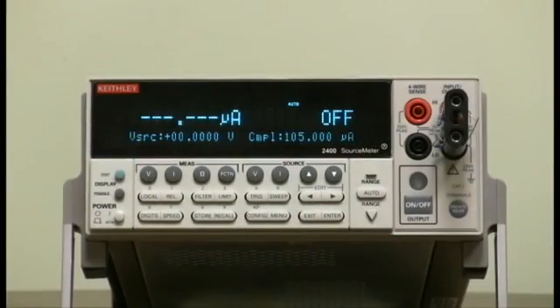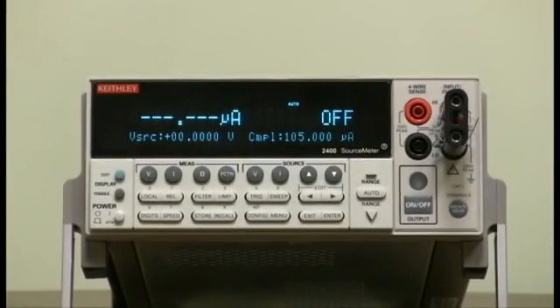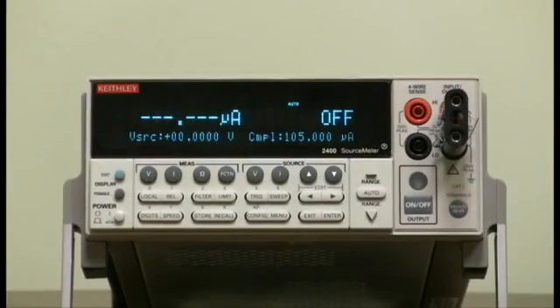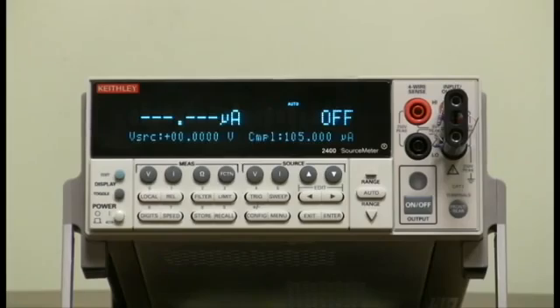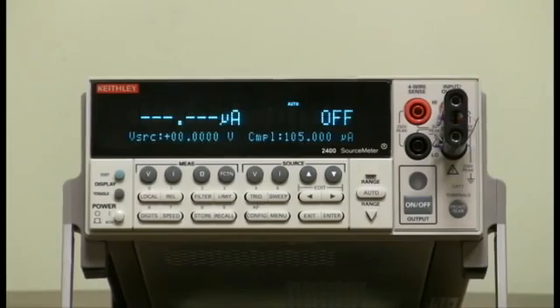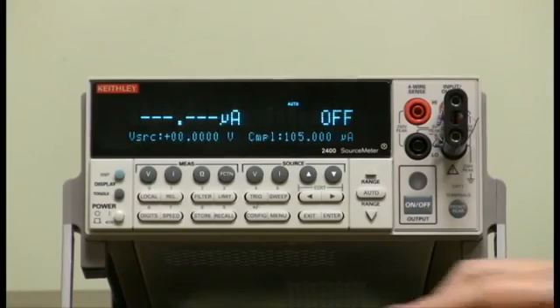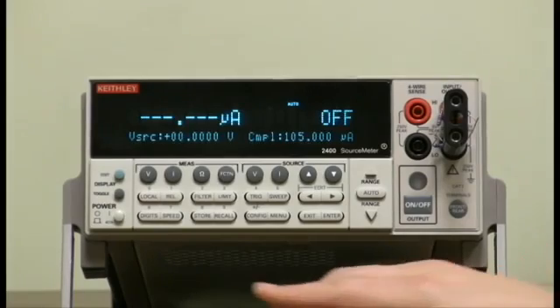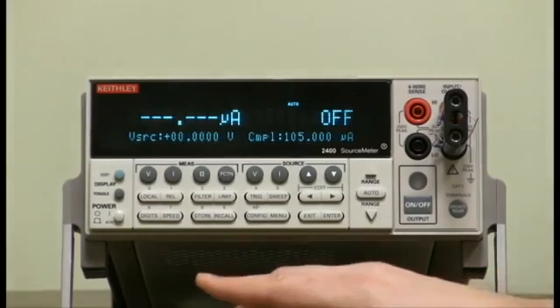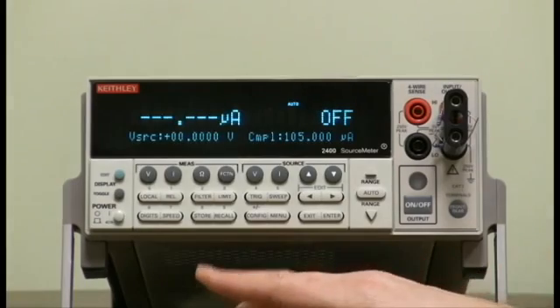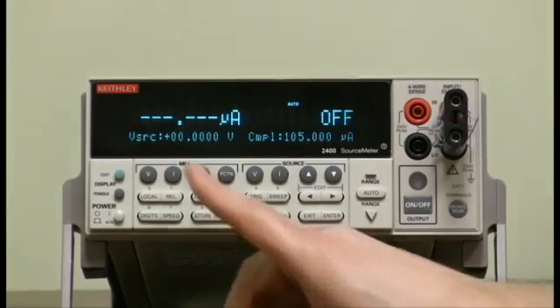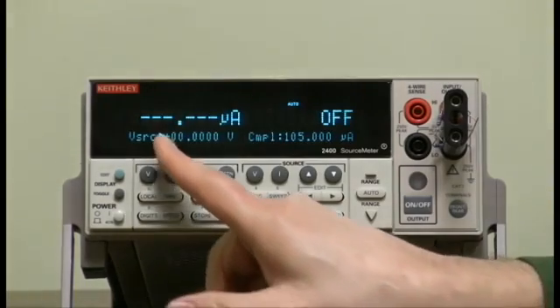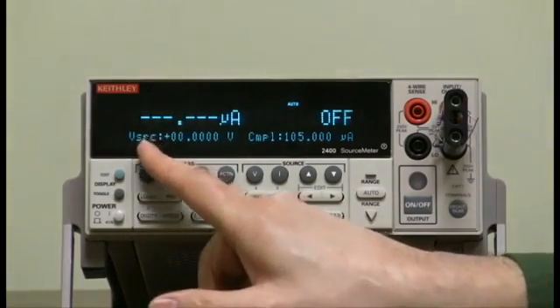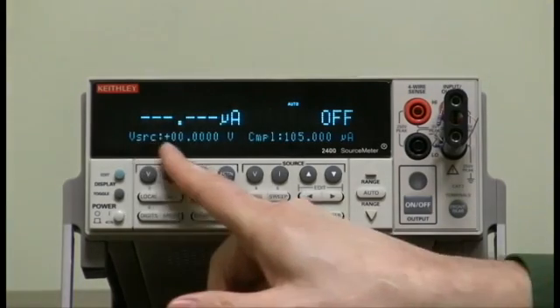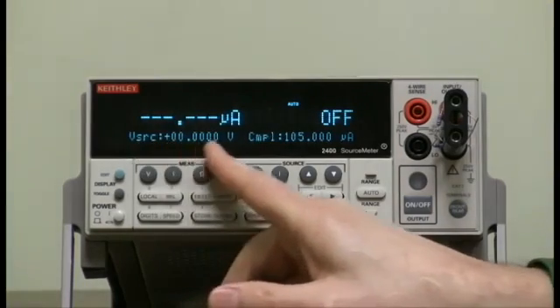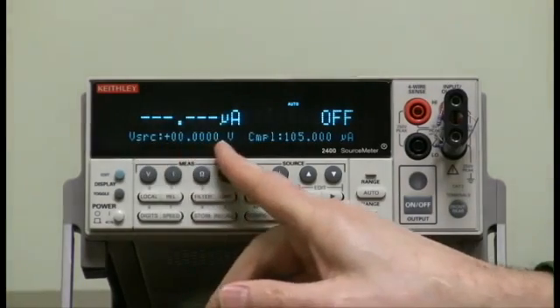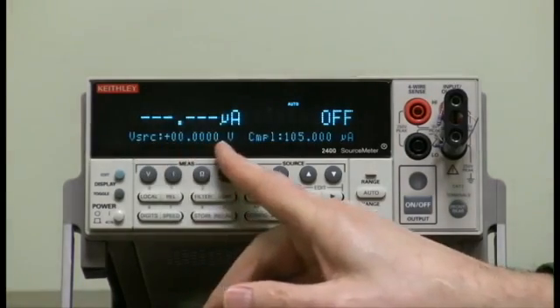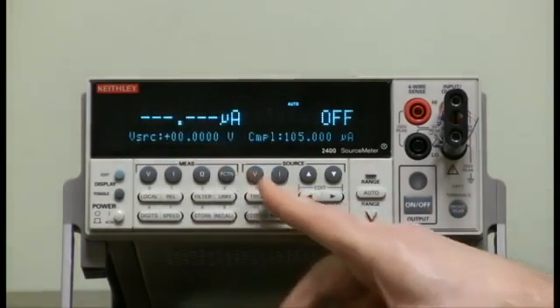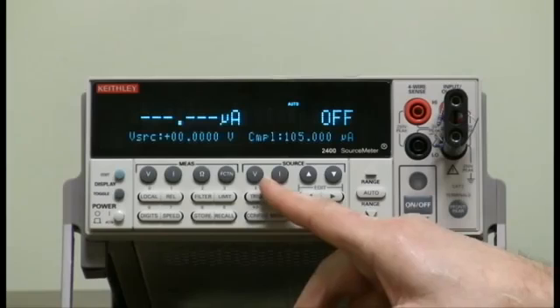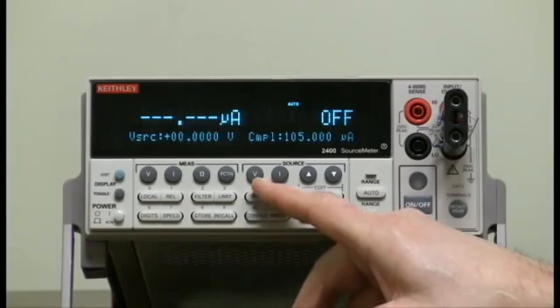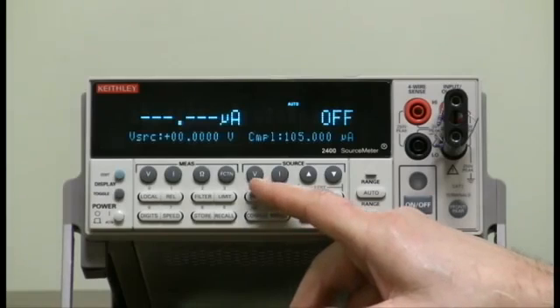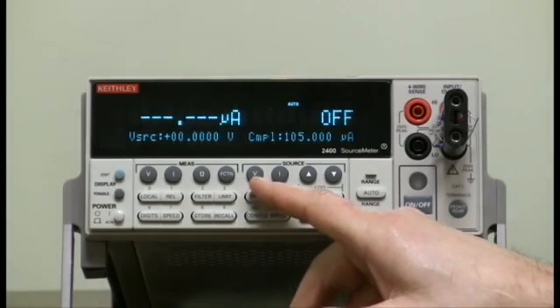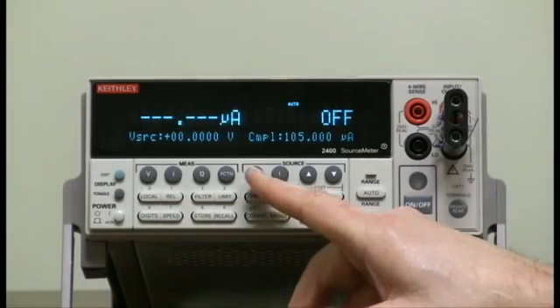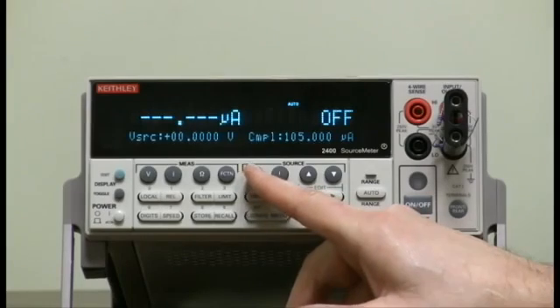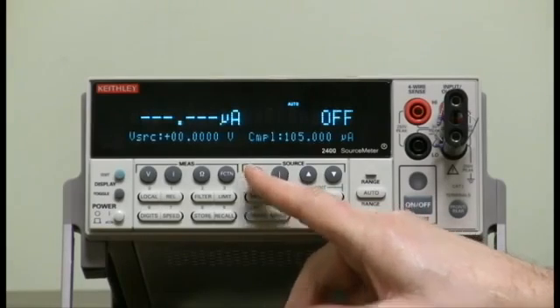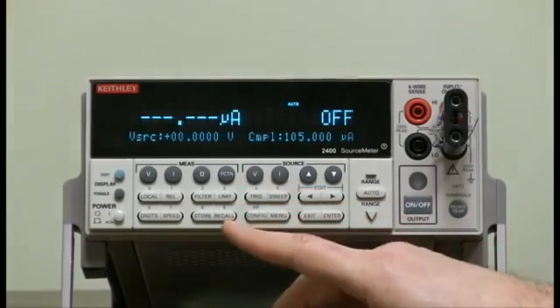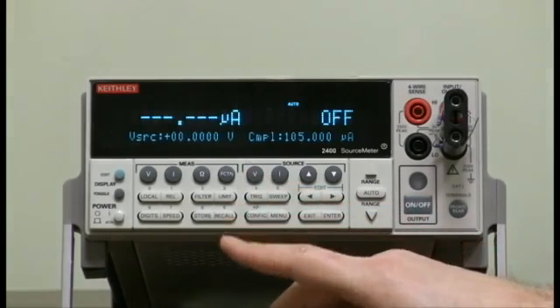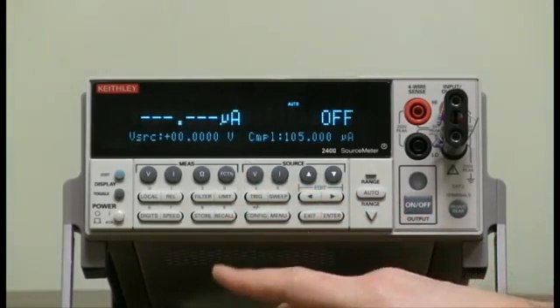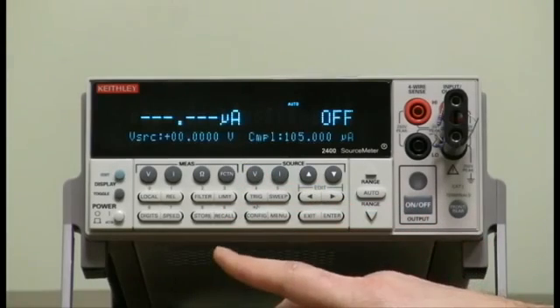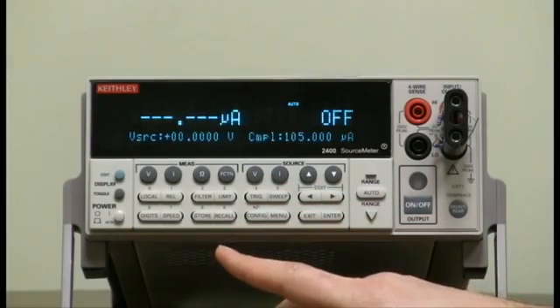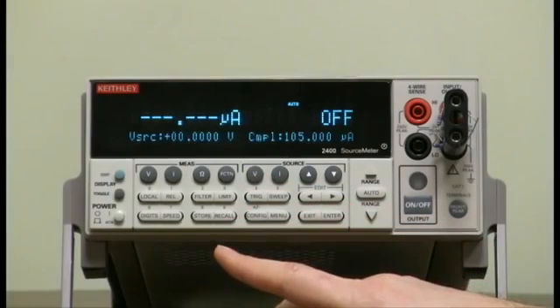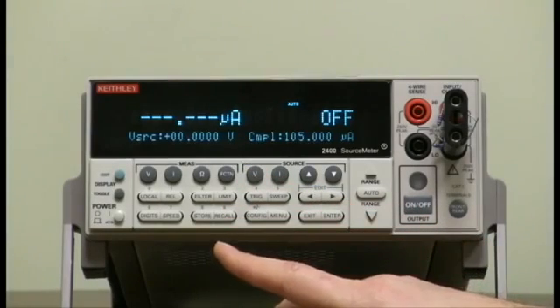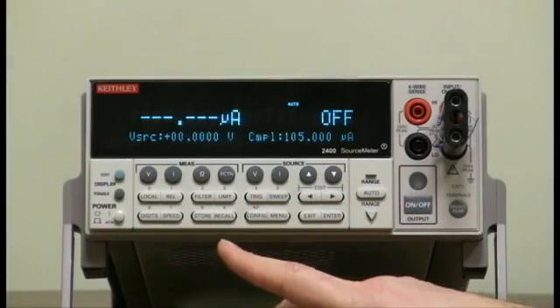After power up or default conditions, you will notice that it is already set to source voltage, so we don't have to press the source V button. So let's set up a sweep.